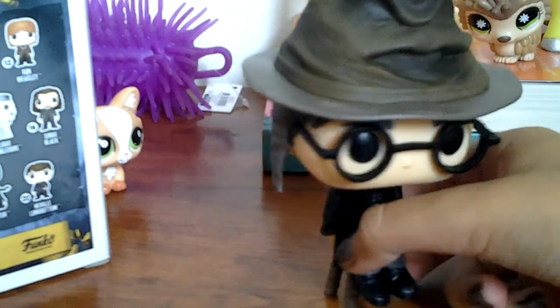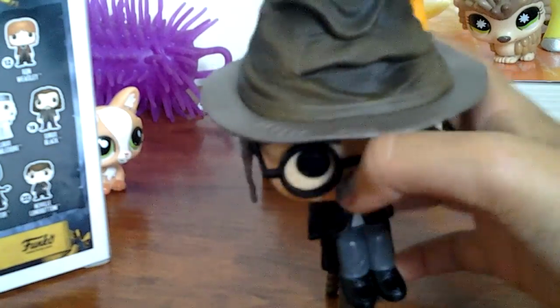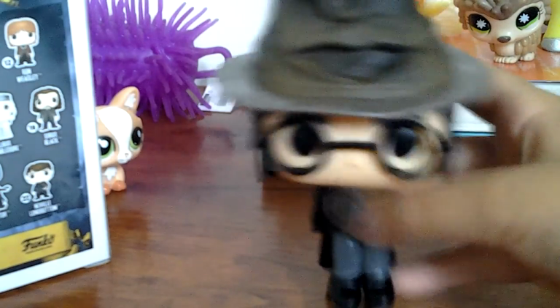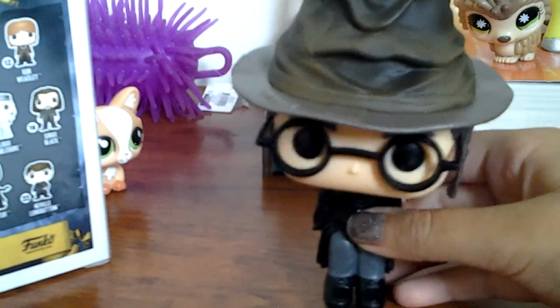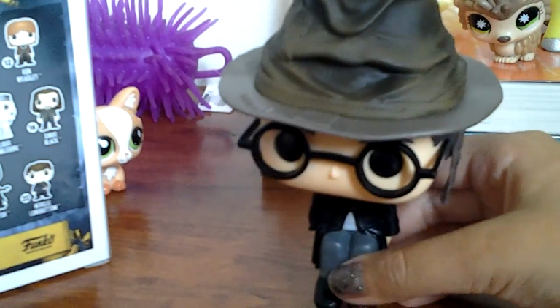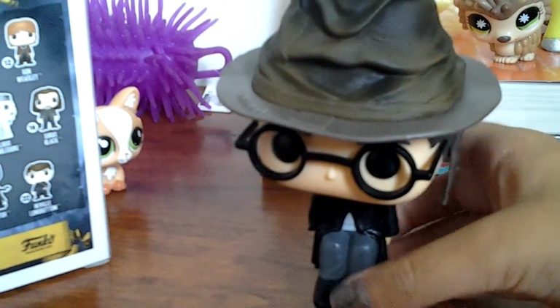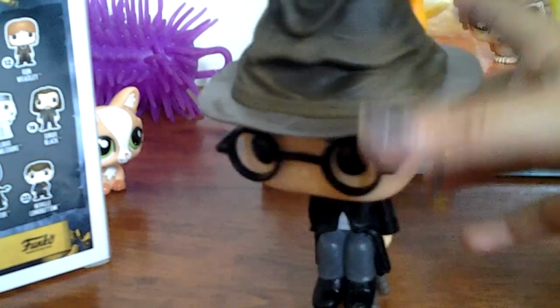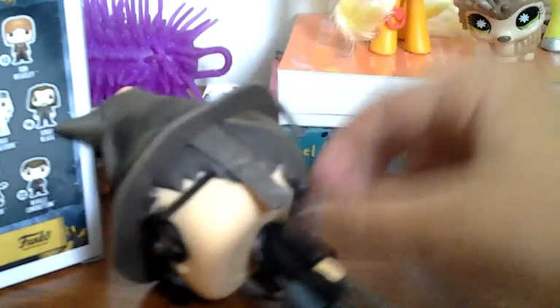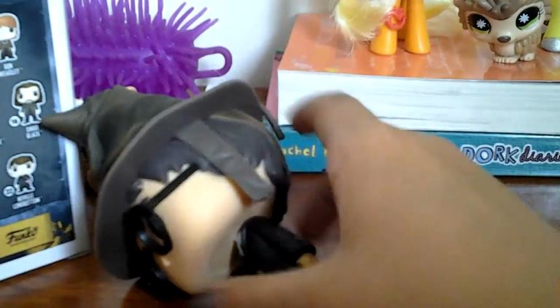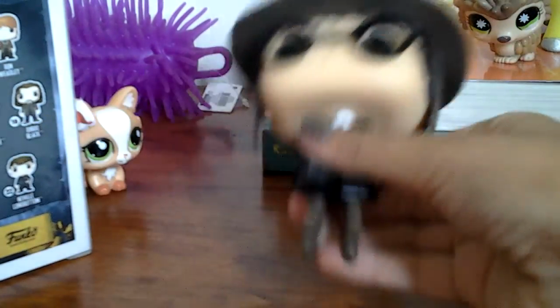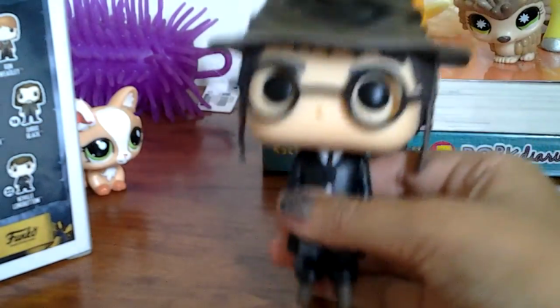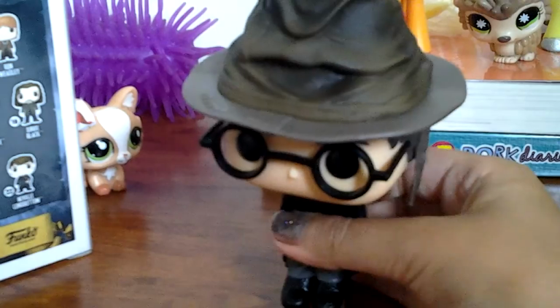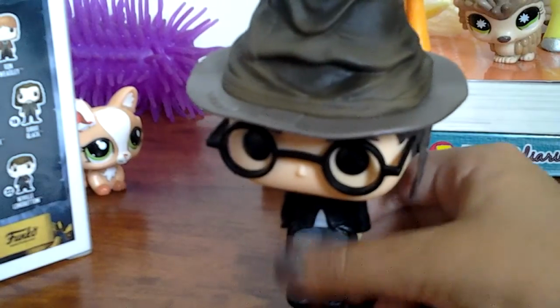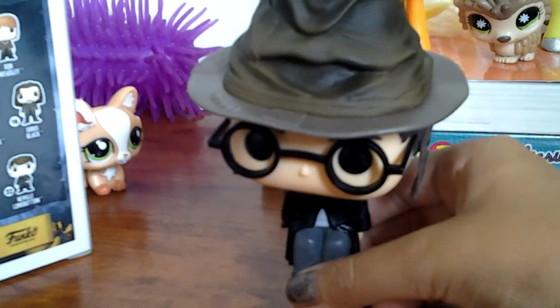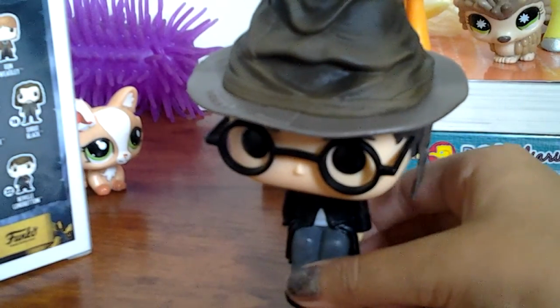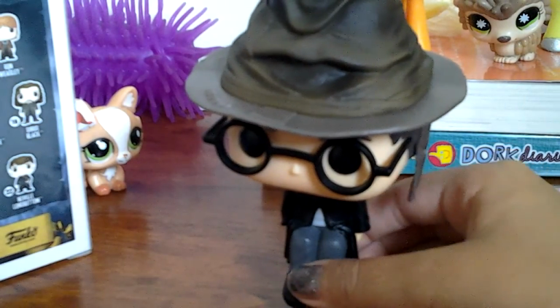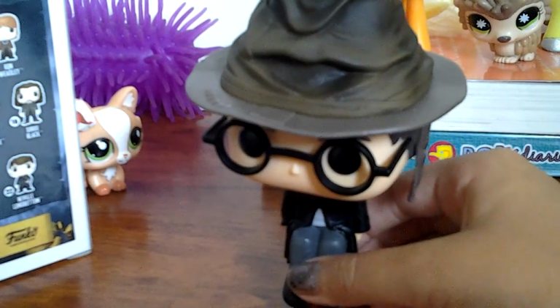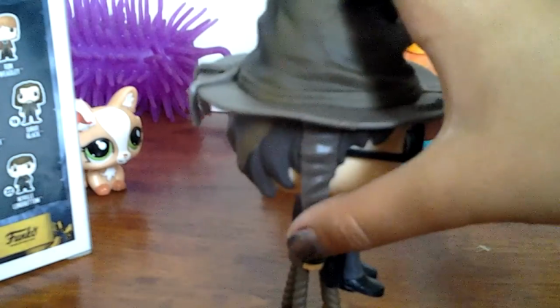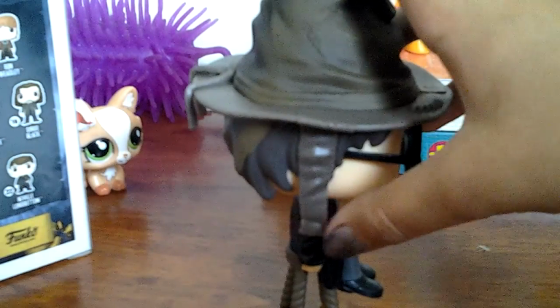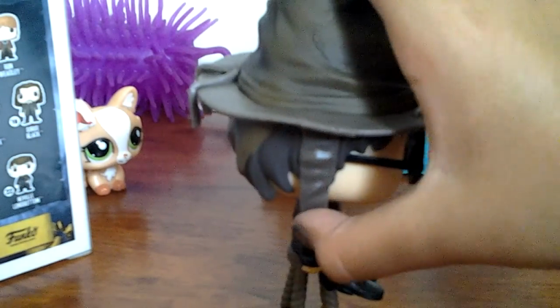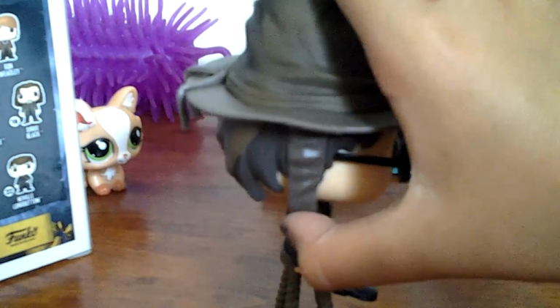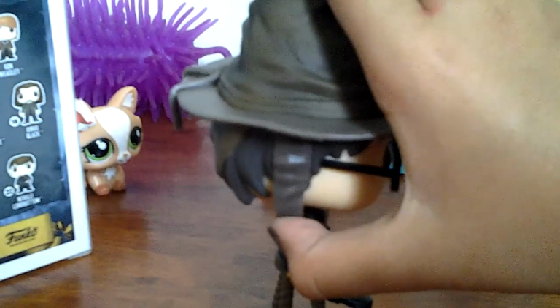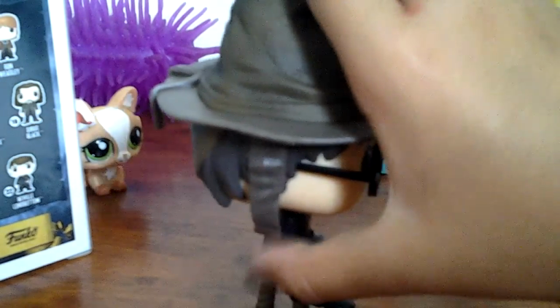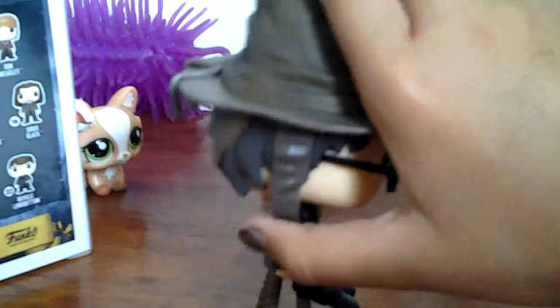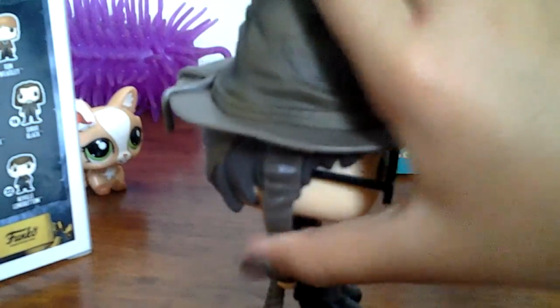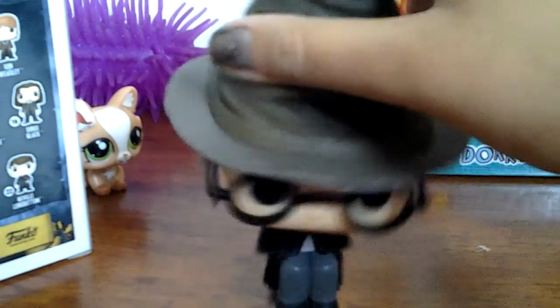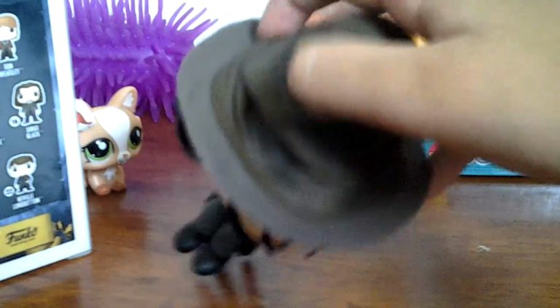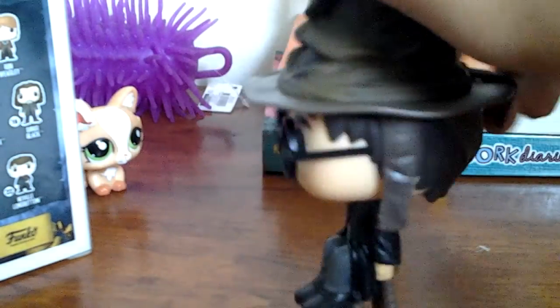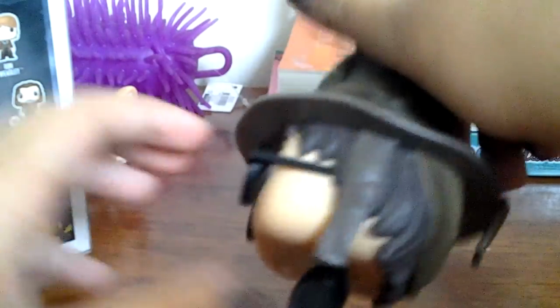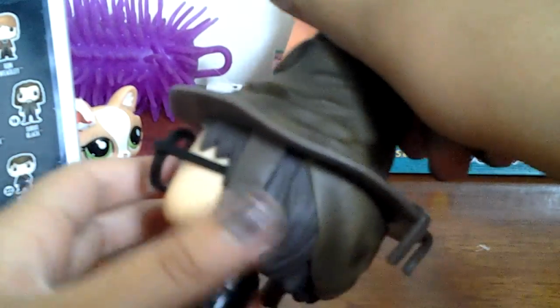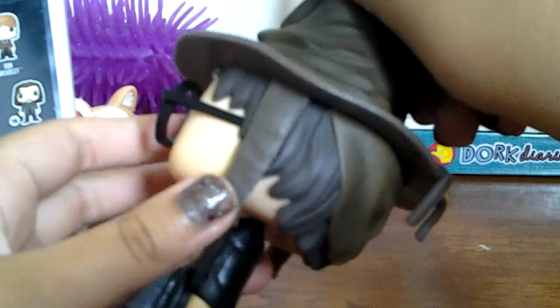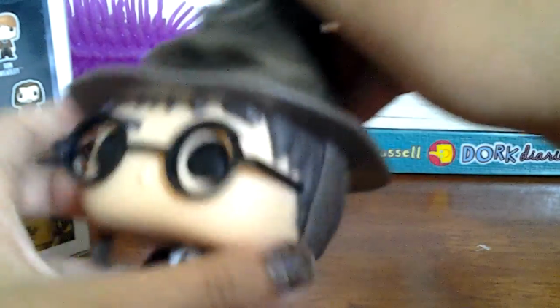I'm going to stand it up, but it can't really stand up by itself. It can only stand on its little chair. I also really love how they put little droopy things on the hat sides. They look really great.